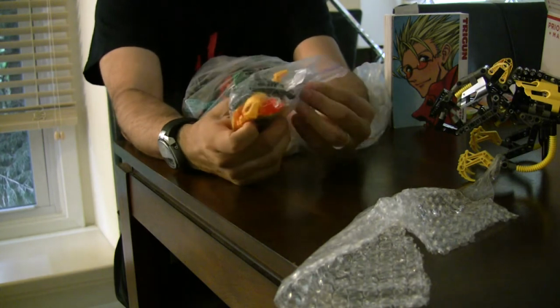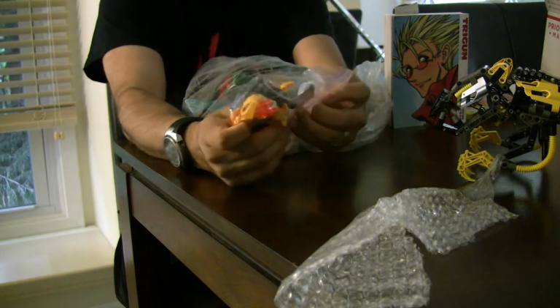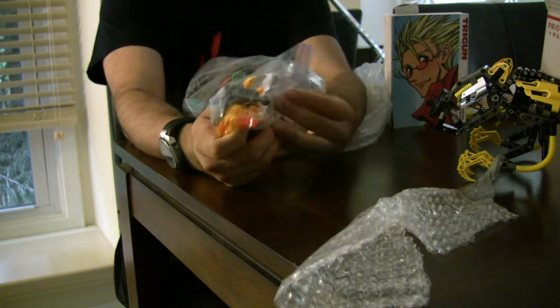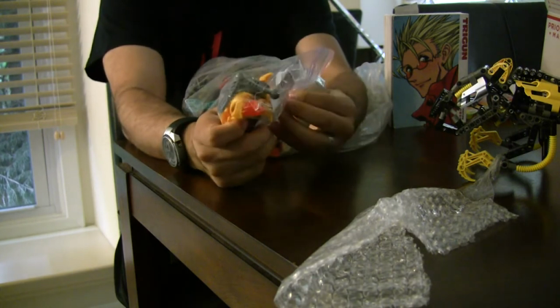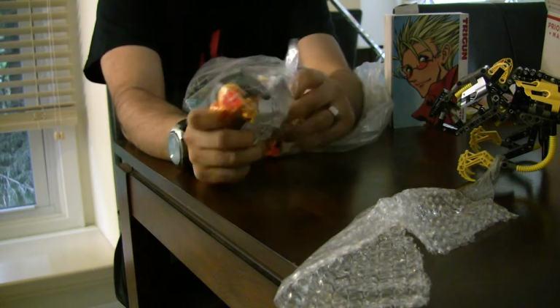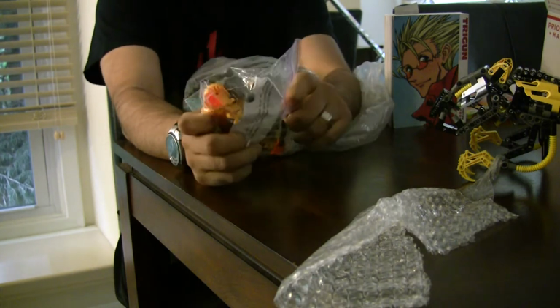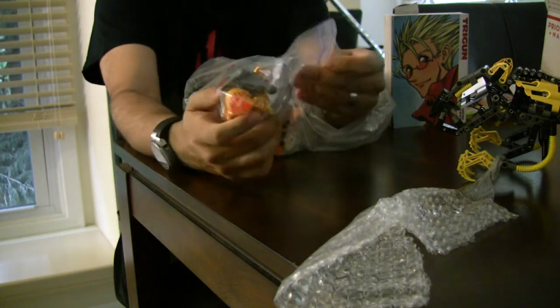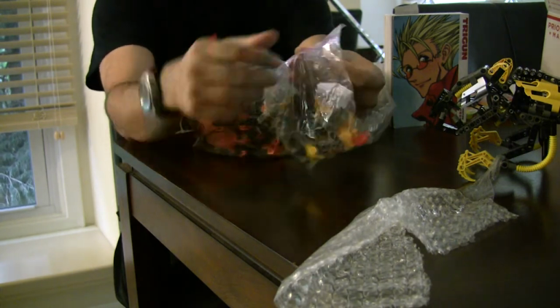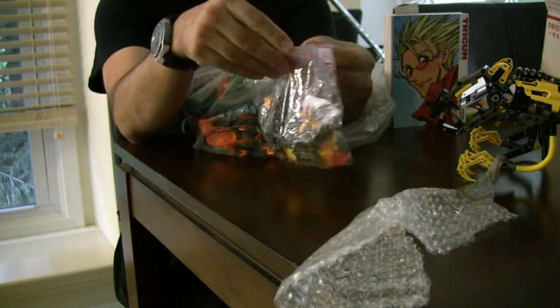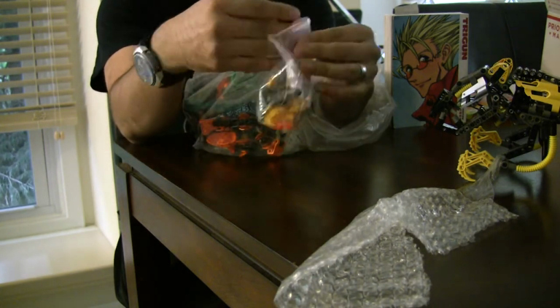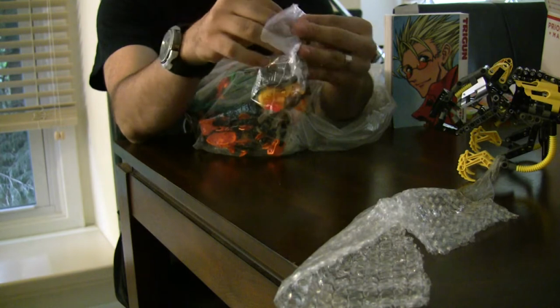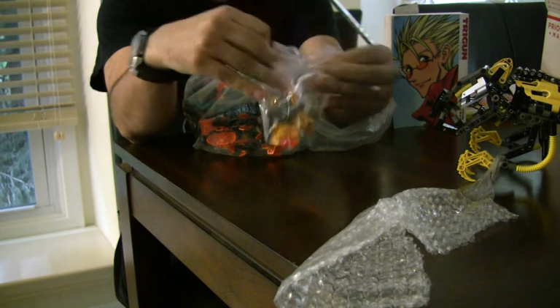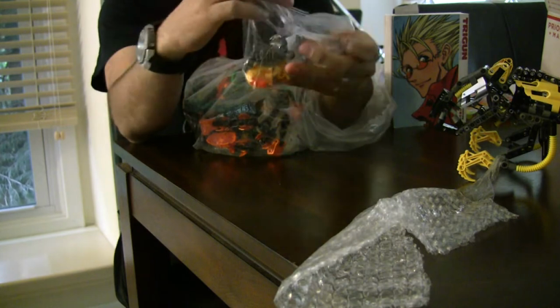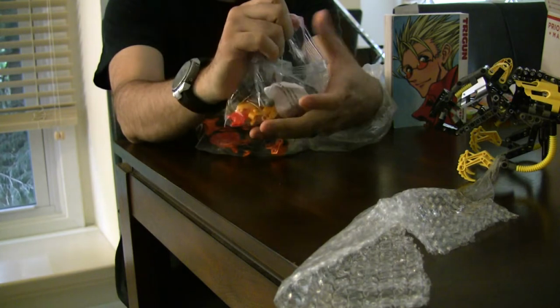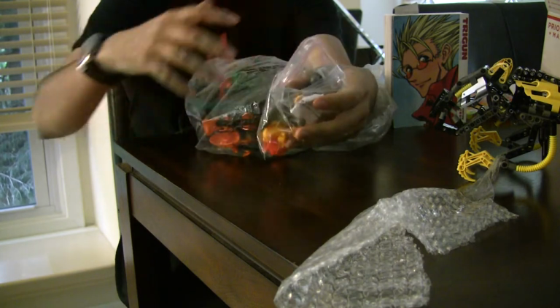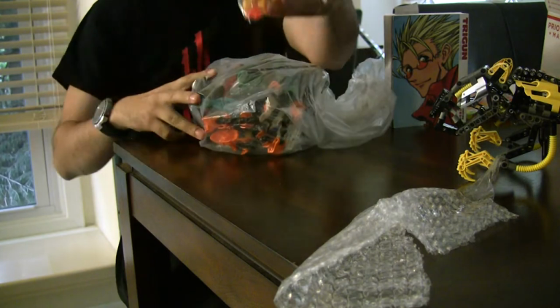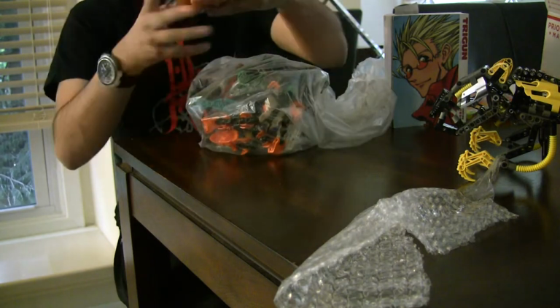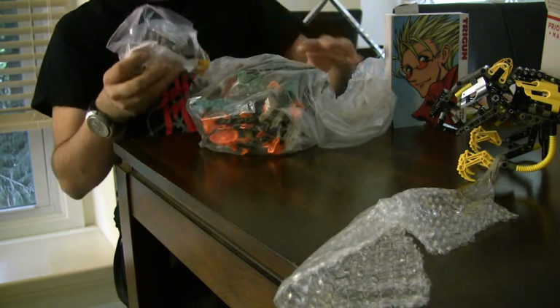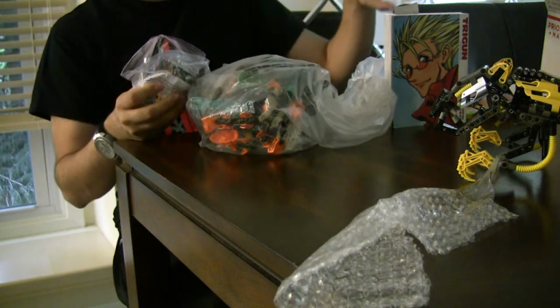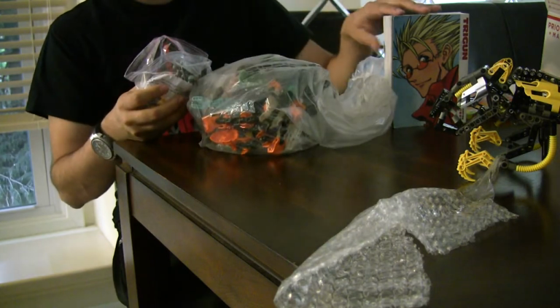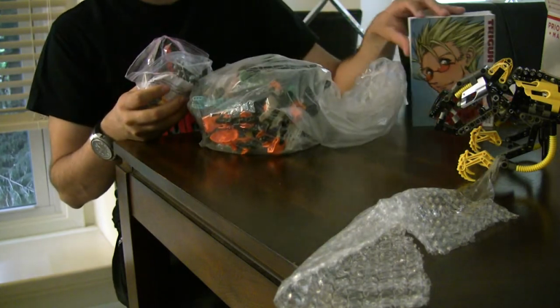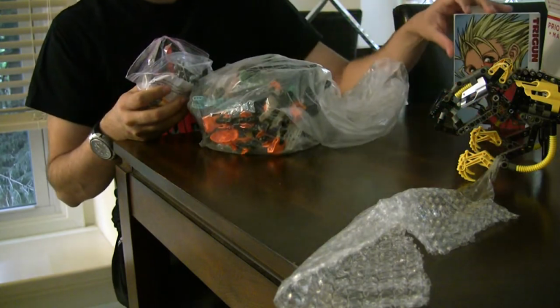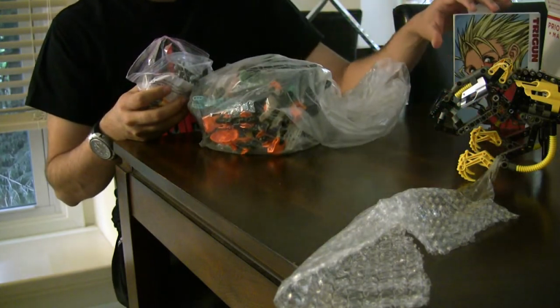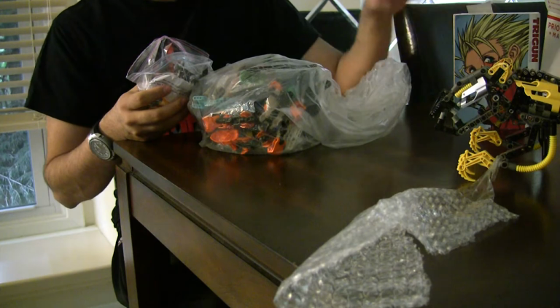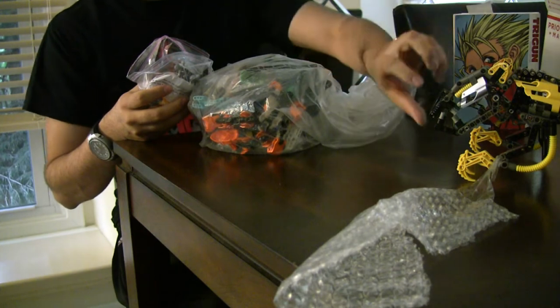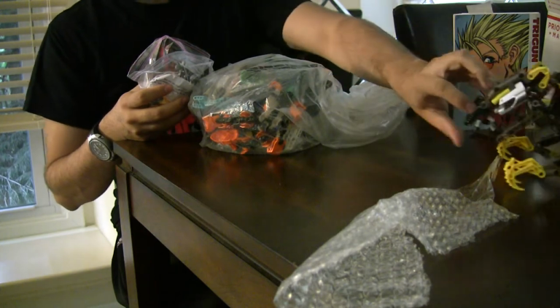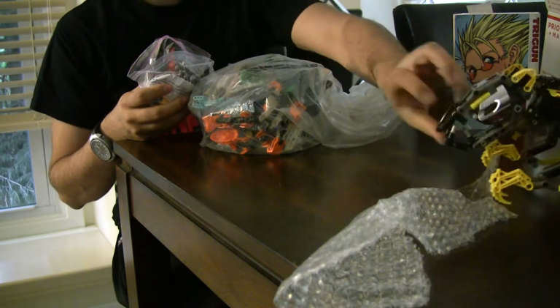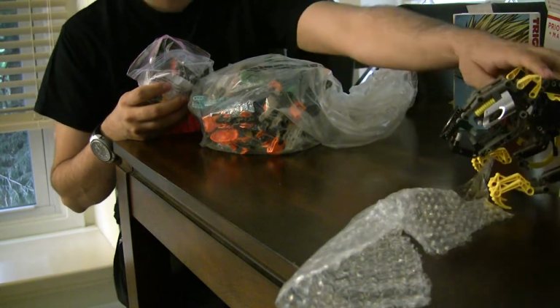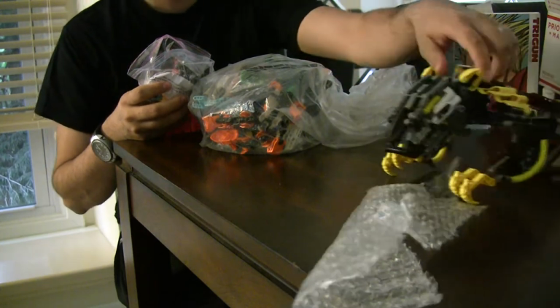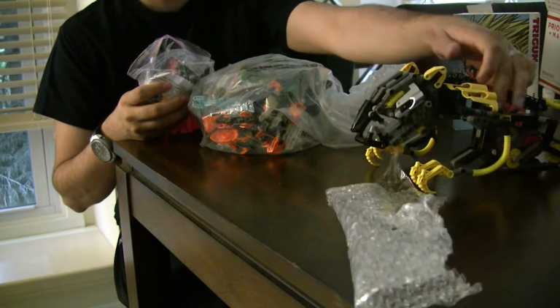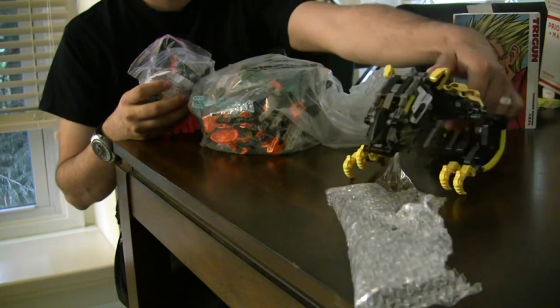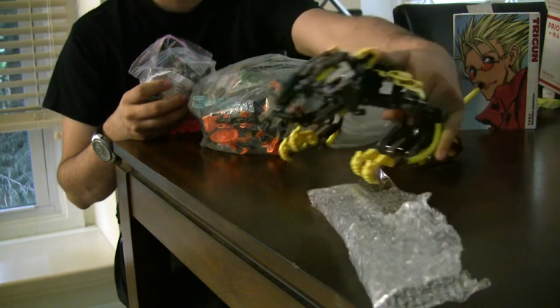This one I got for a dollar fifty — yup, a whole figure for a dollar. Shipping was combined and stuff. So I'm going to see if I can build this on camera. I've collected some Bionicle, some Rahi.